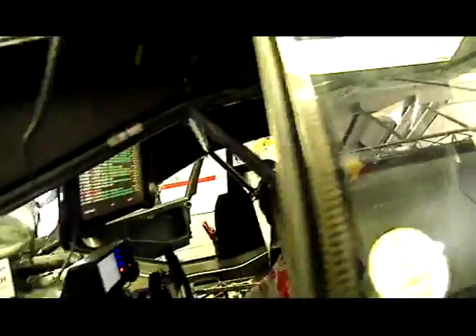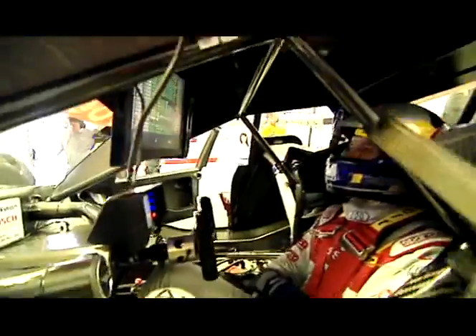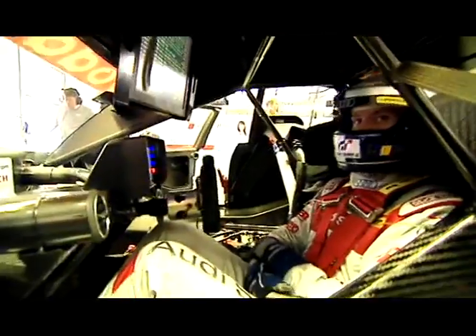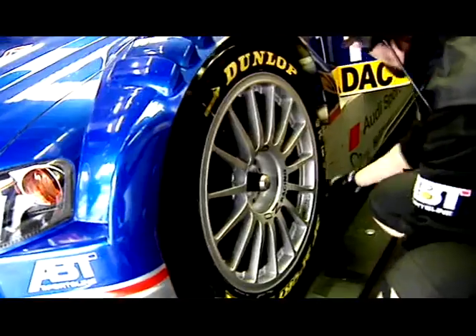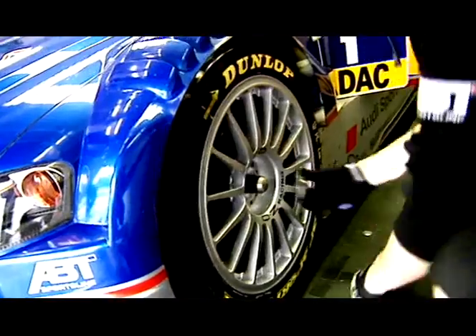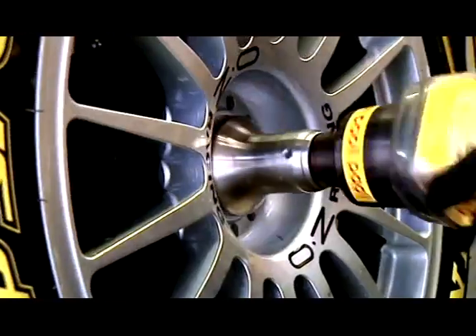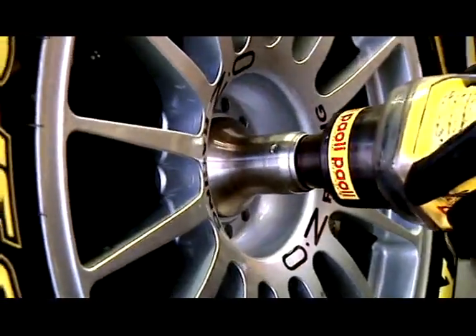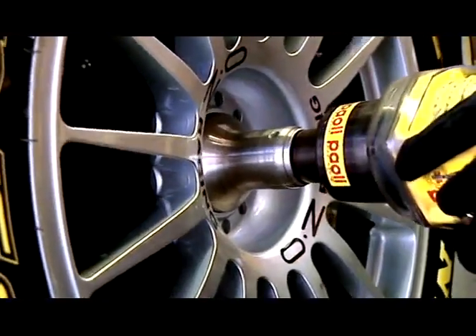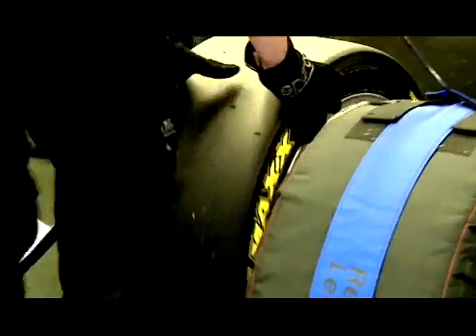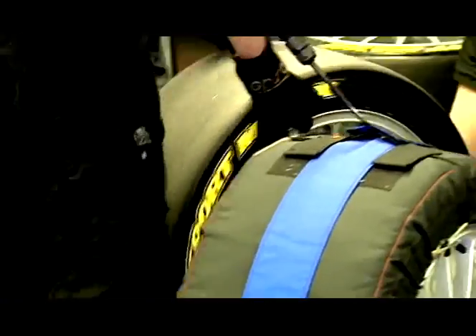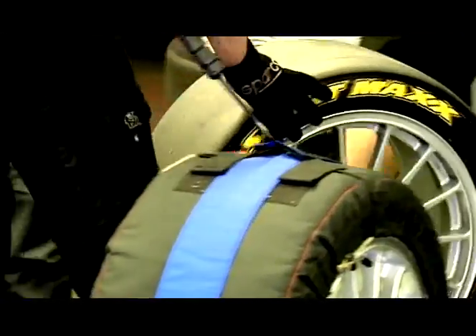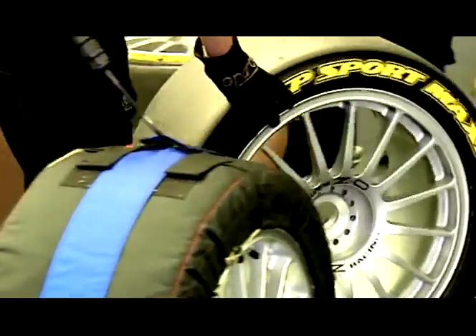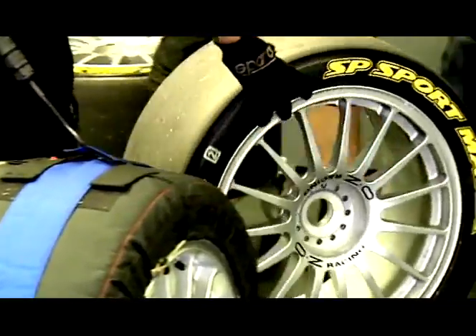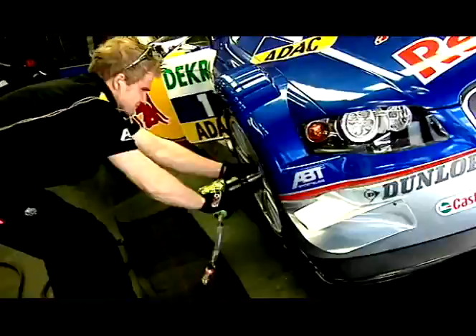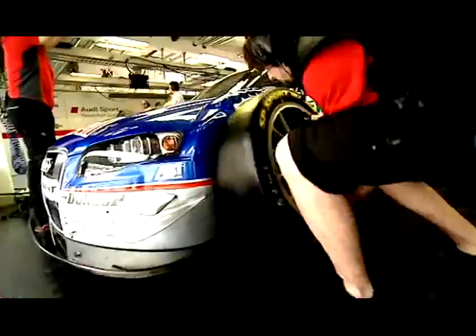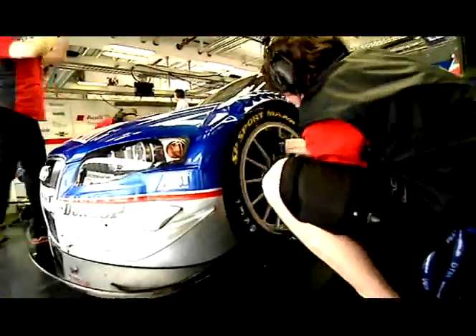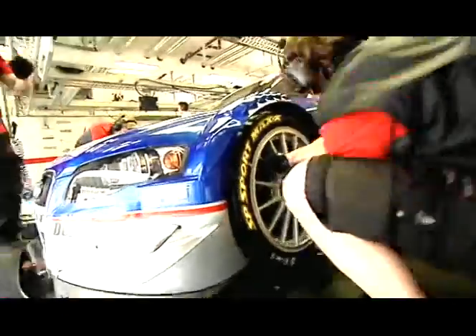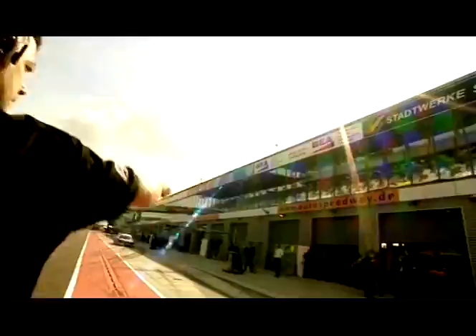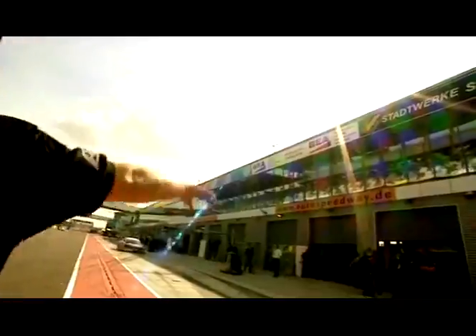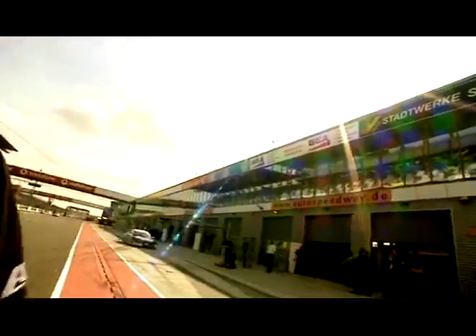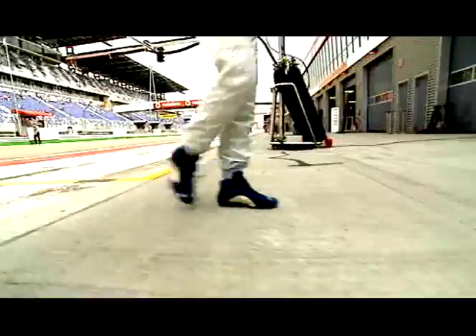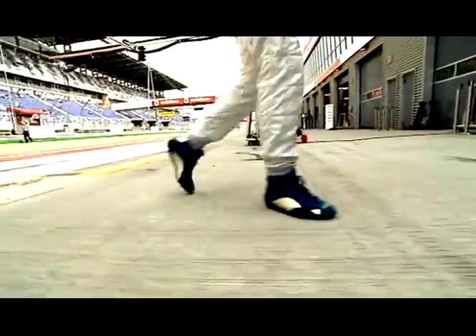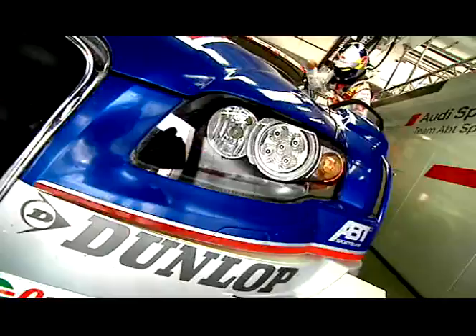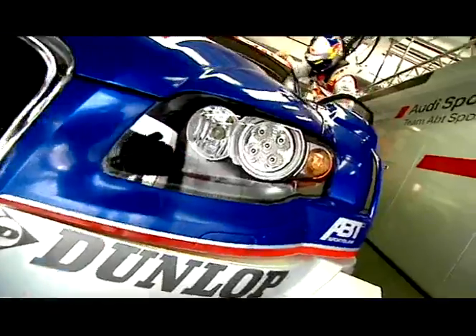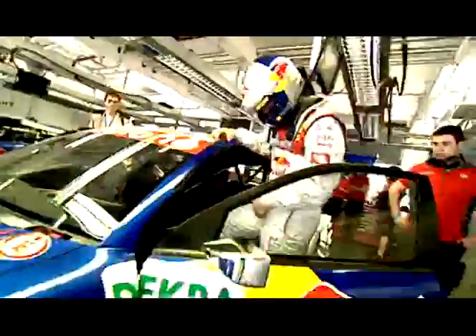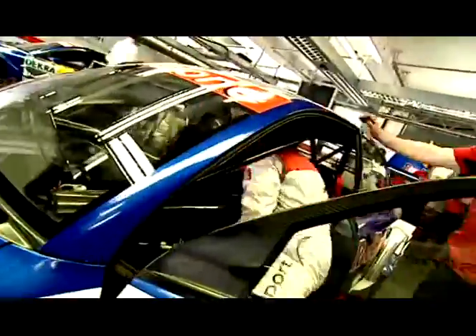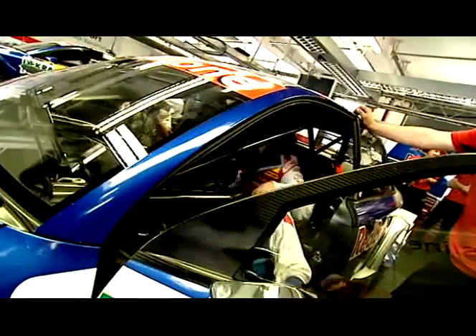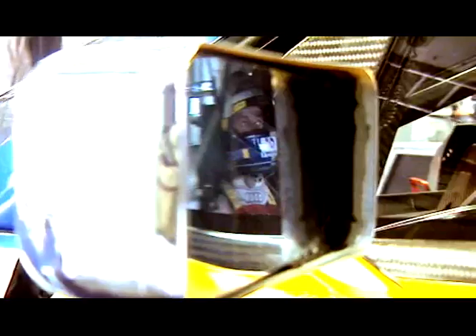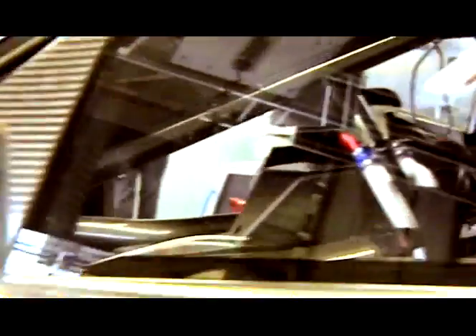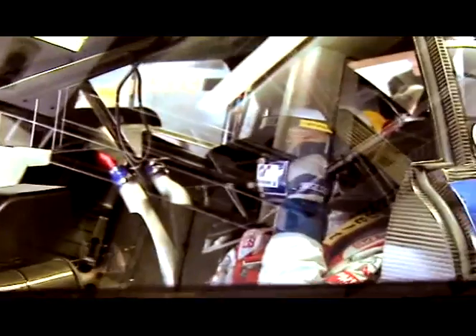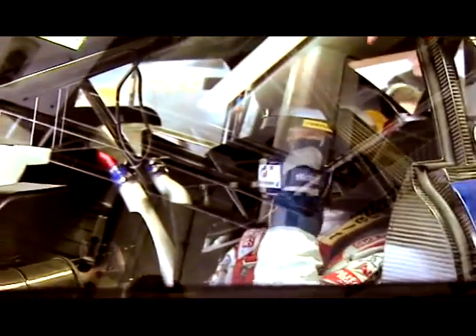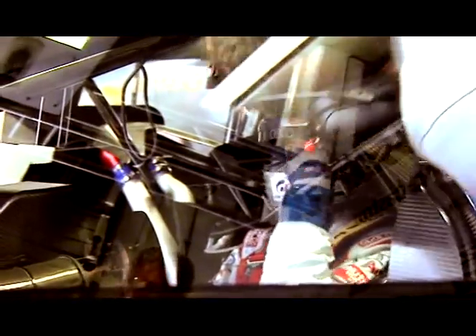We have exciting and challenging racetracks and some of the best drivers in the world. Let's see what one of them, the DTM champion of 2004, Matthias Ekström, has to say about Dunlop assistance on the racetrack.